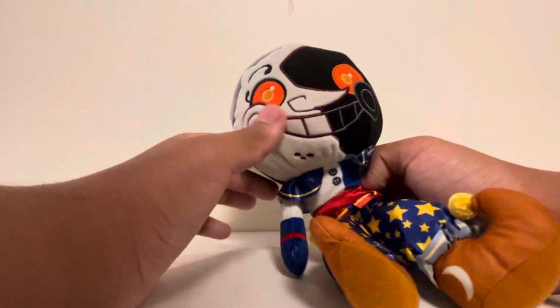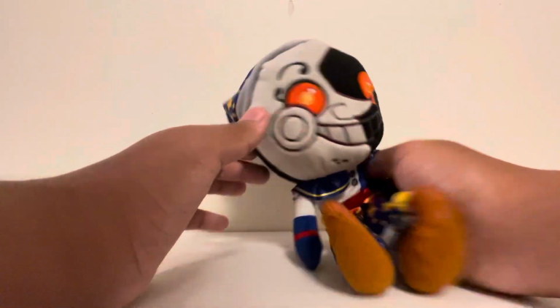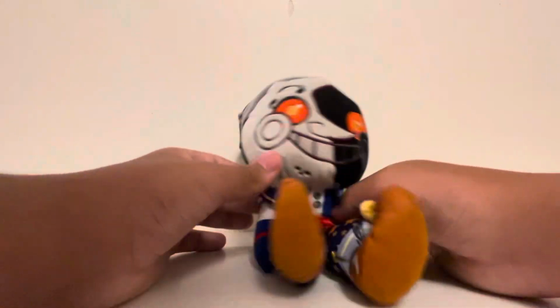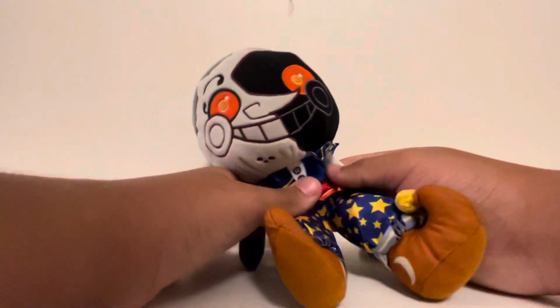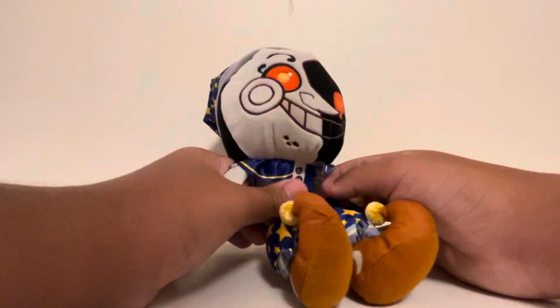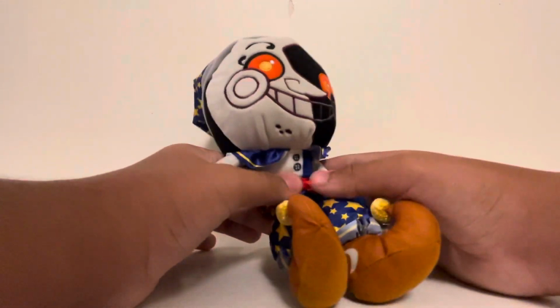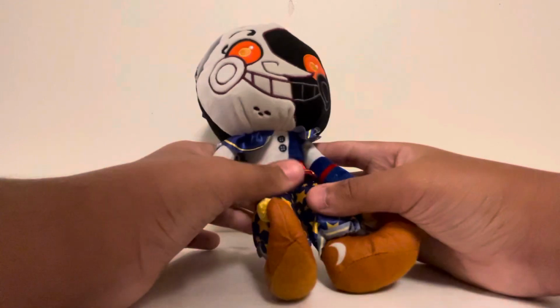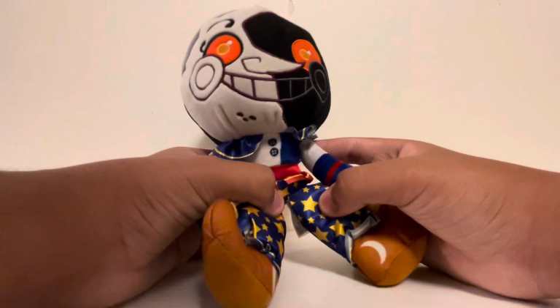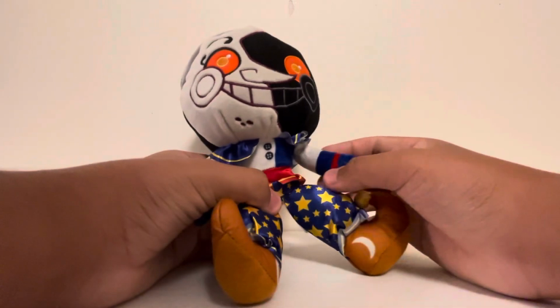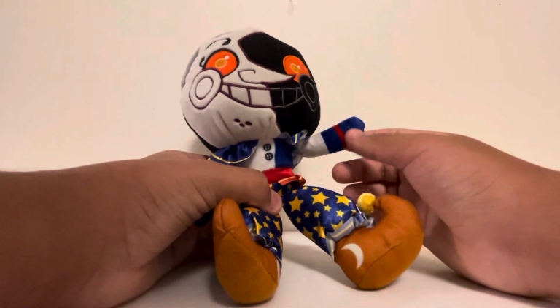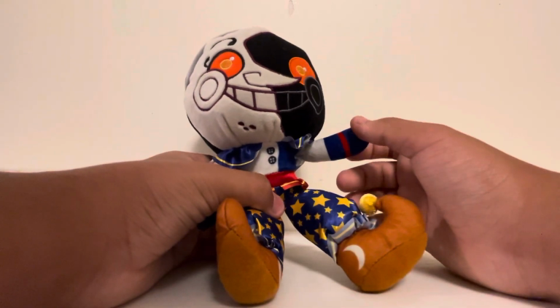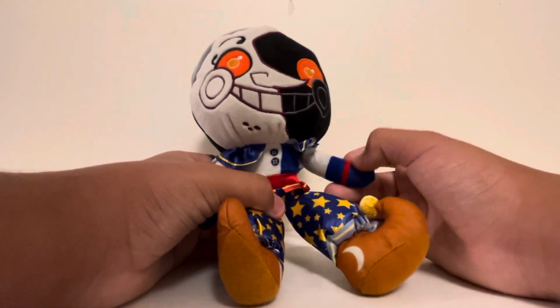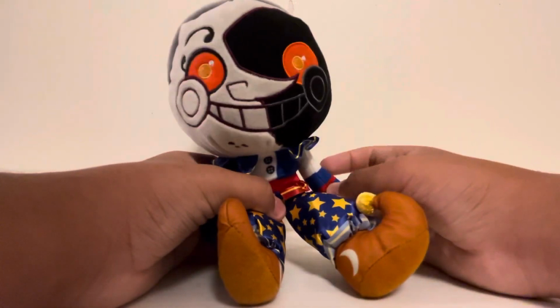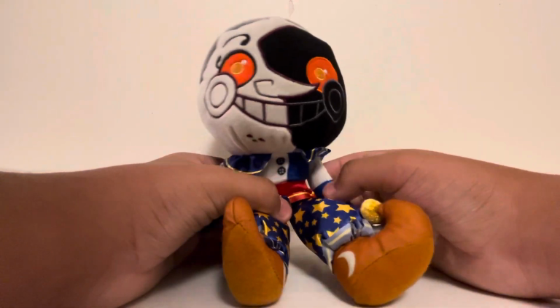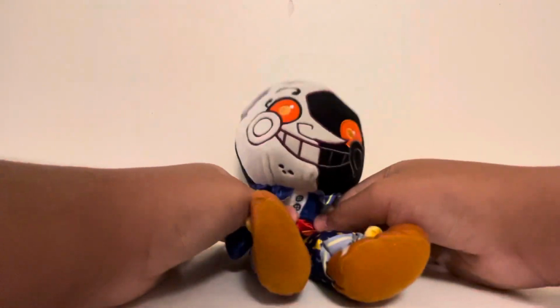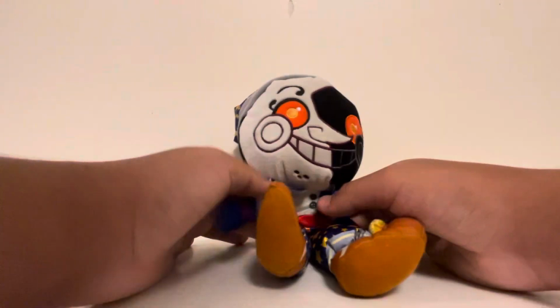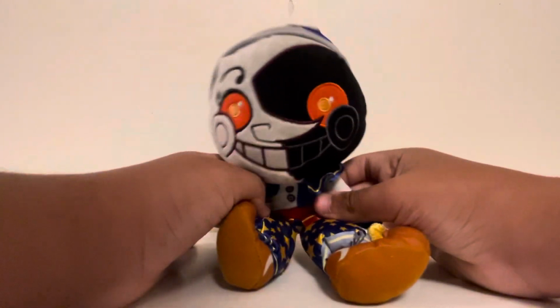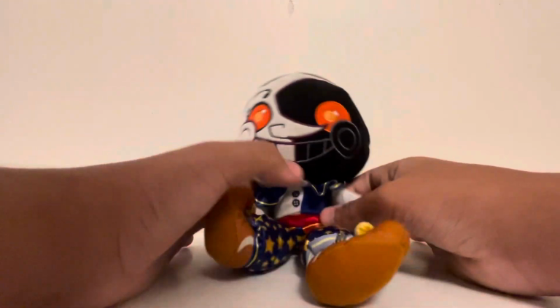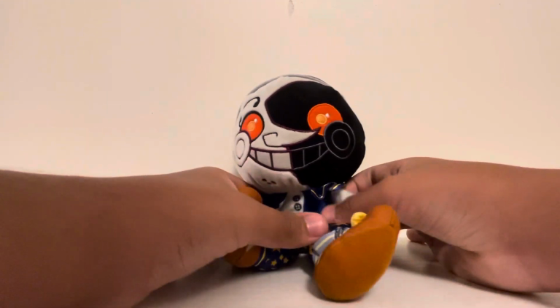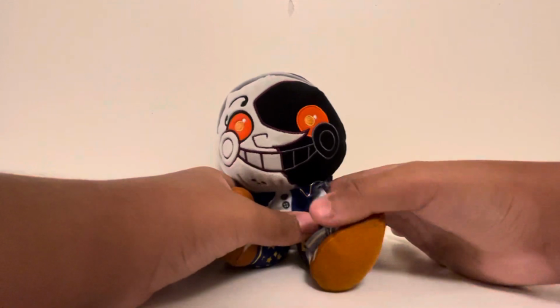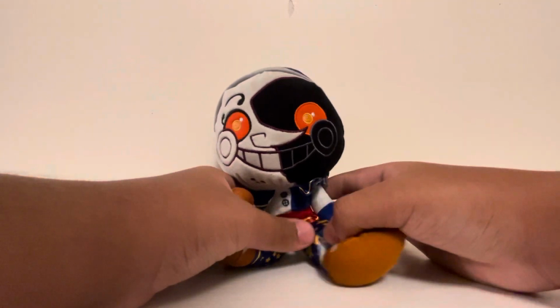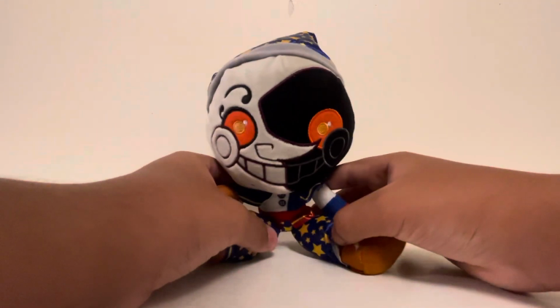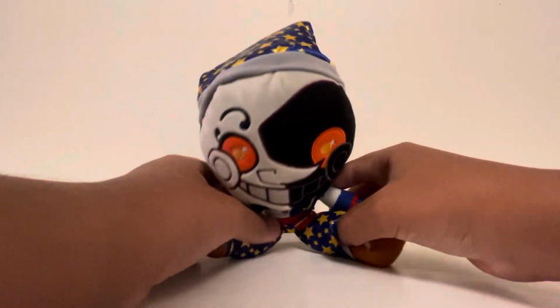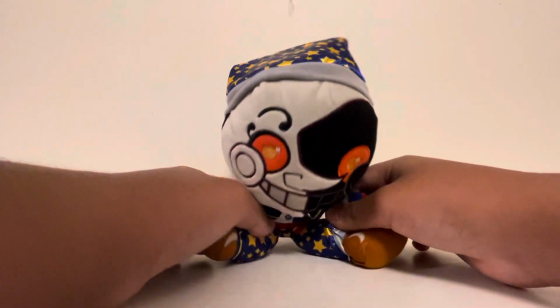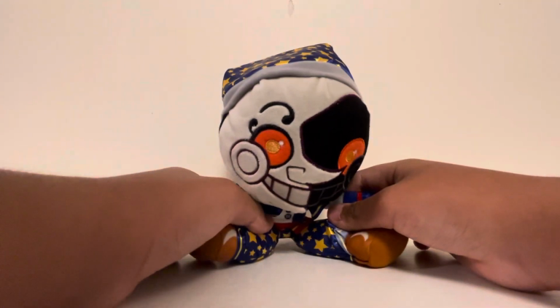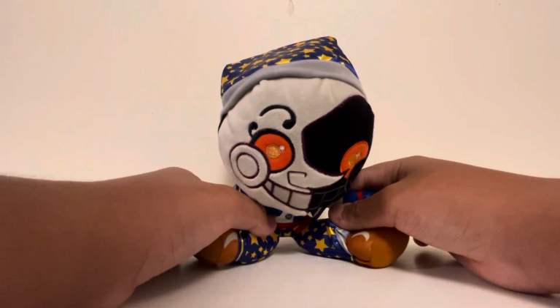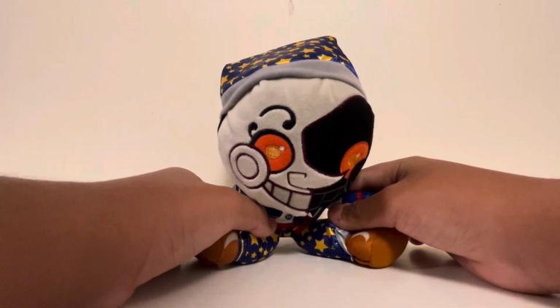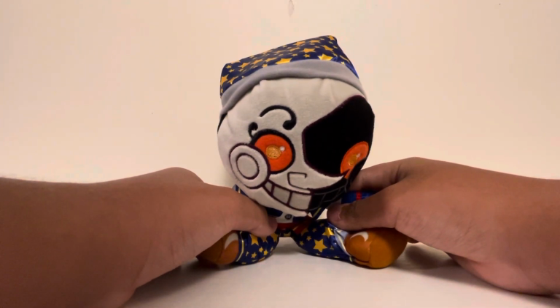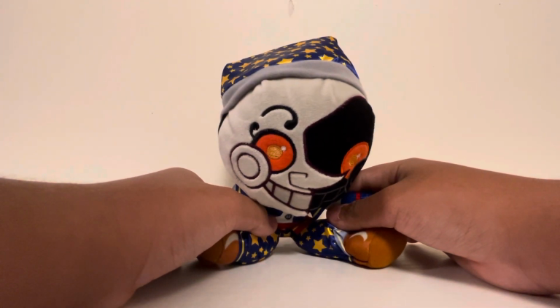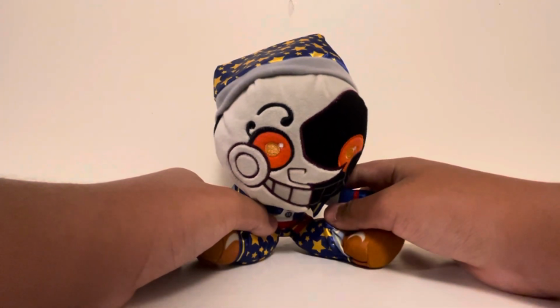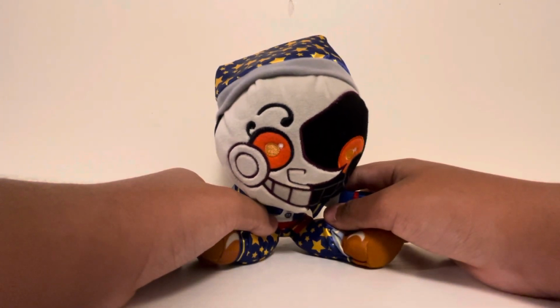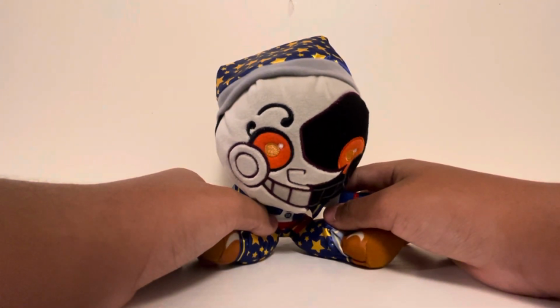When I went to GameStop, I saw Sun 2, but it was the Jumbo Plushie, and I'm not normally one to collect the Jumbo Plushies unless I absolutely need to.